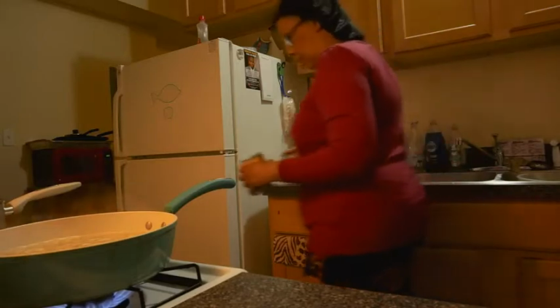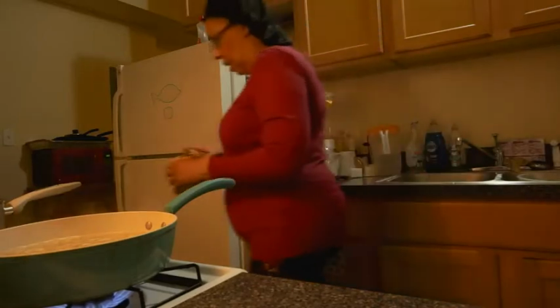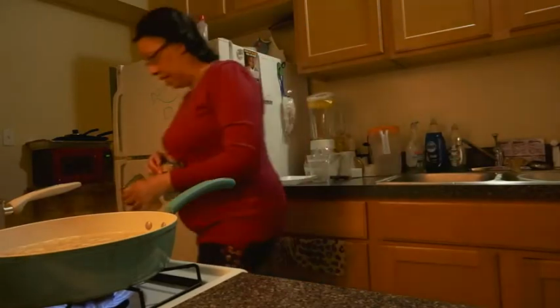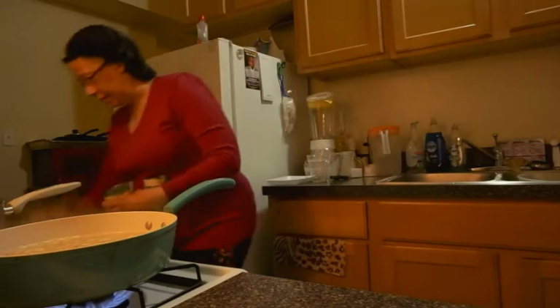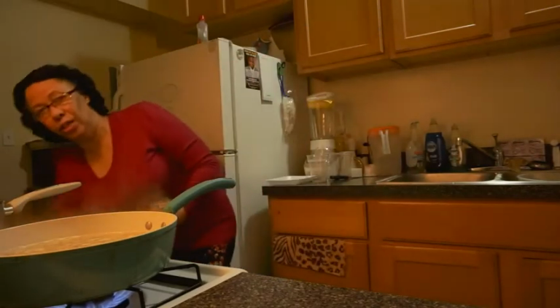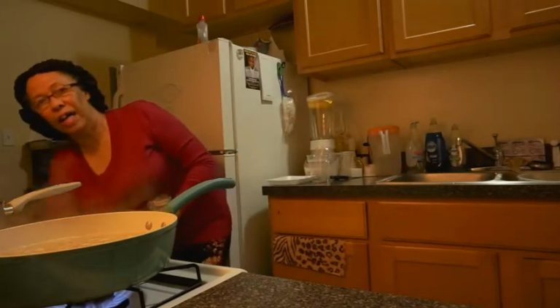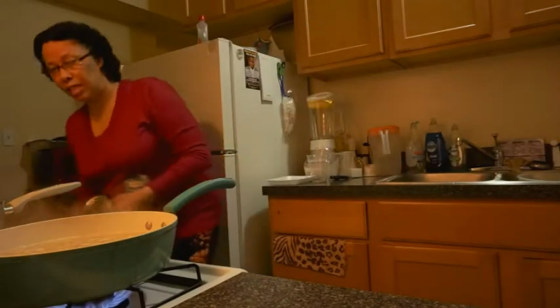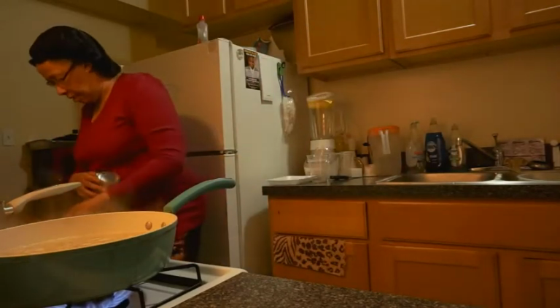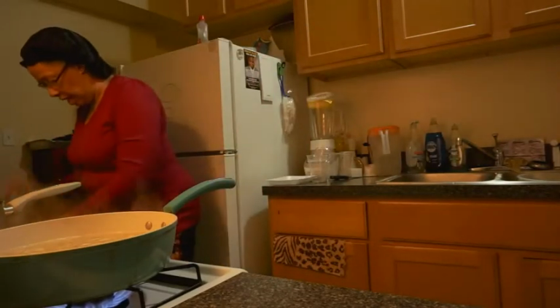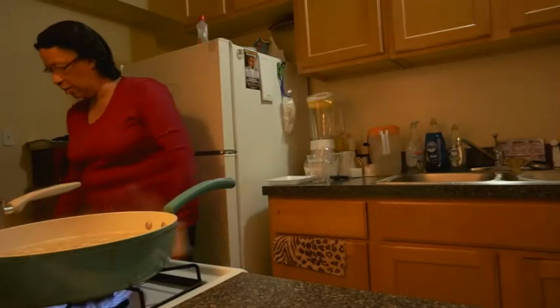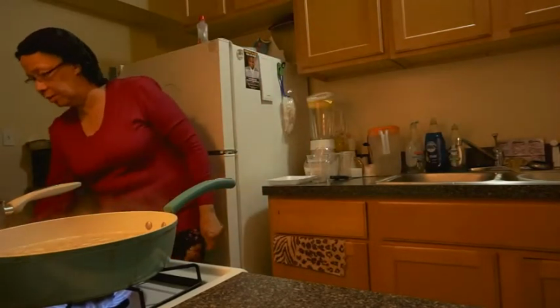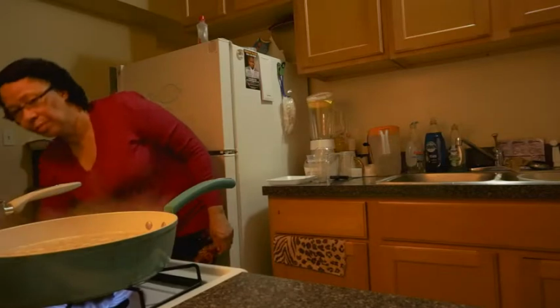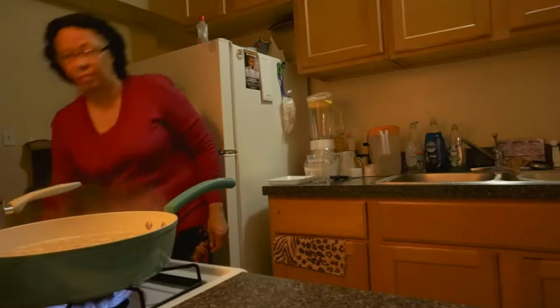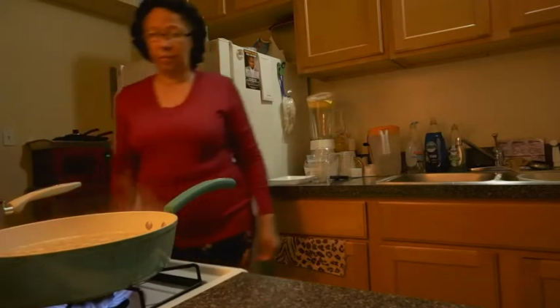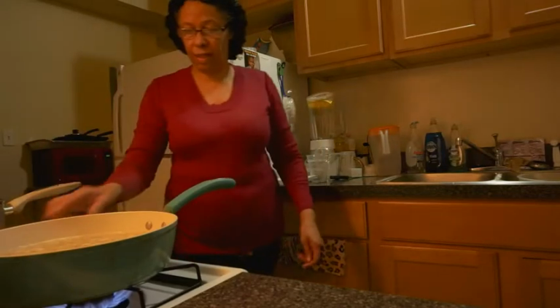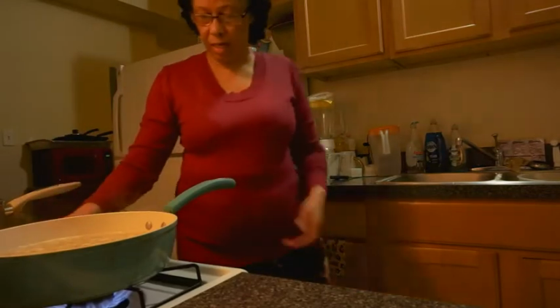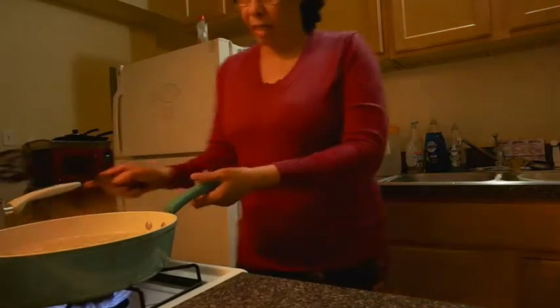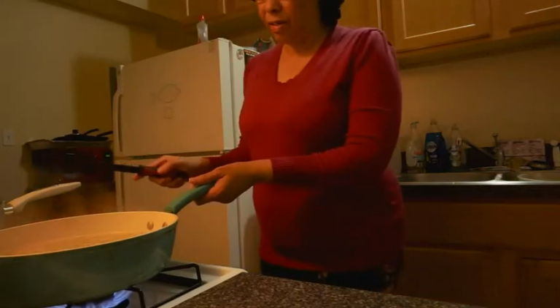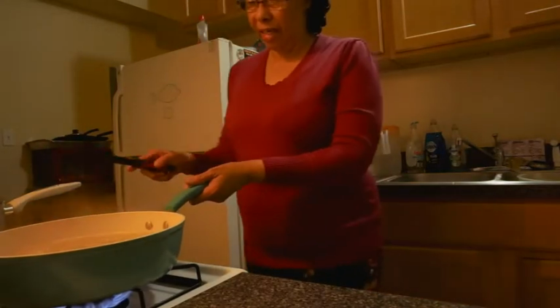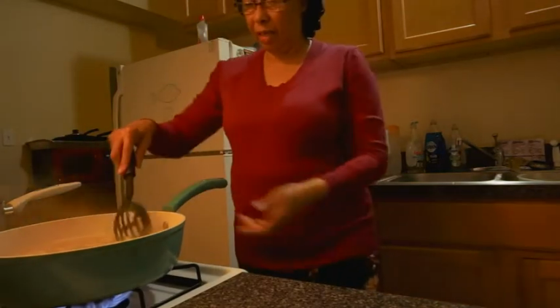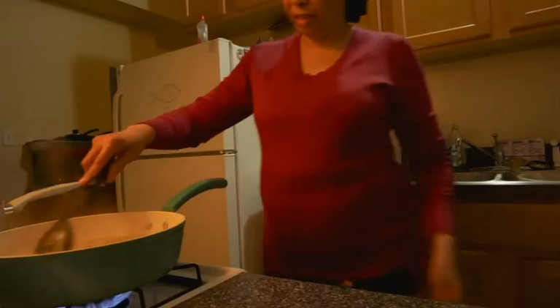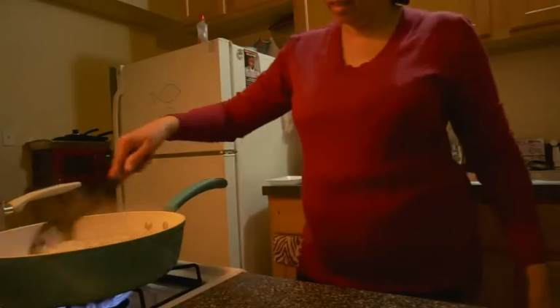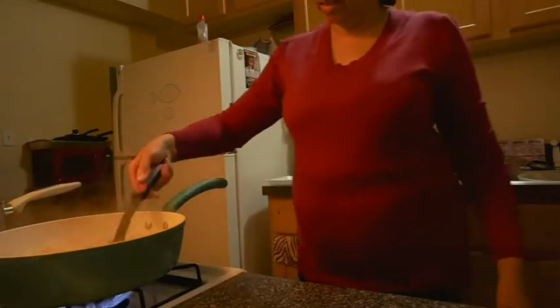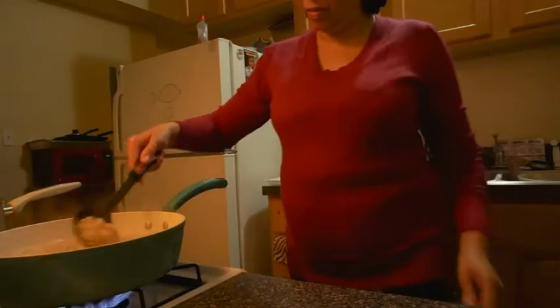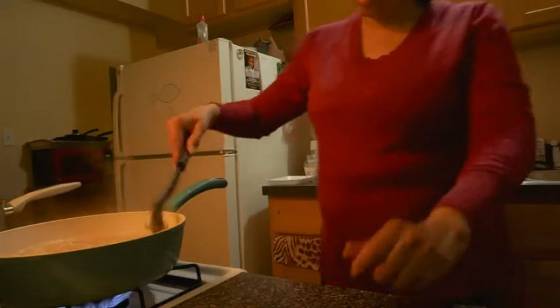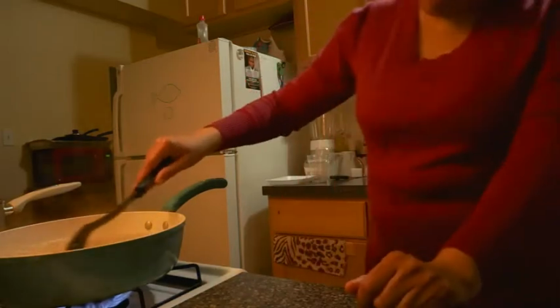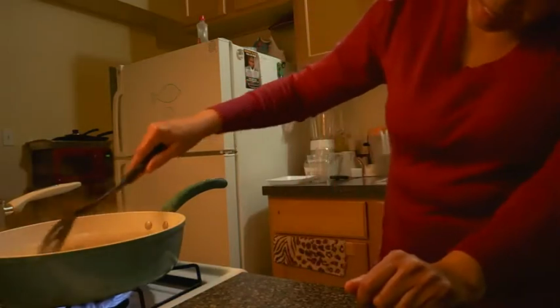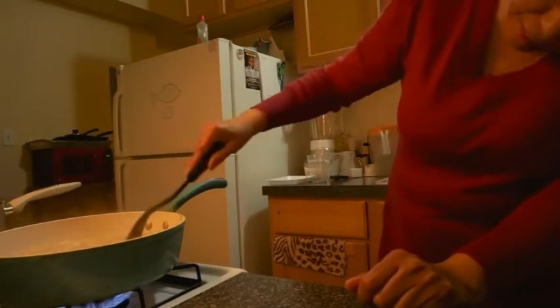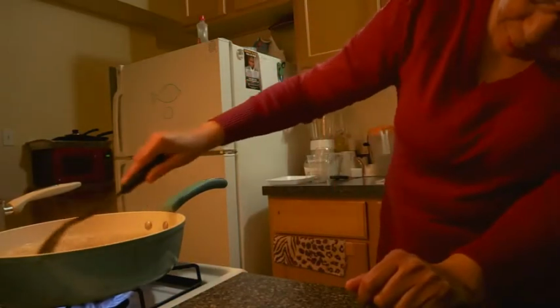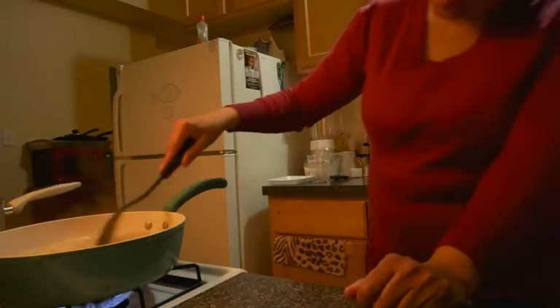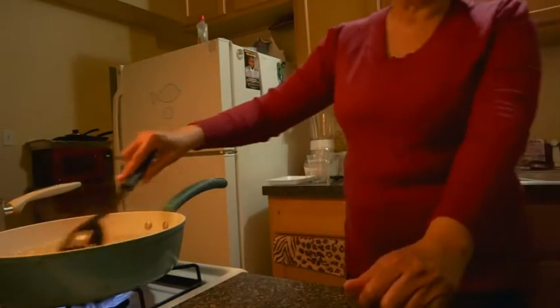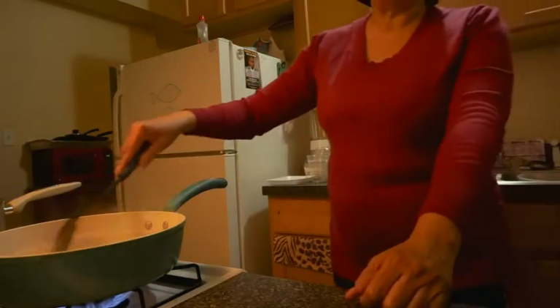You guys enjoy watching me cooking? I hope so. It's really hot up in this kitchen.